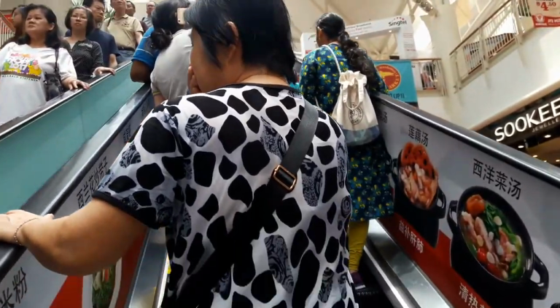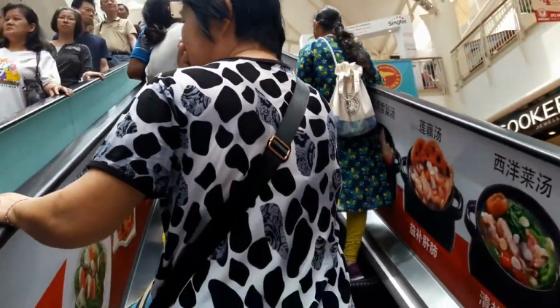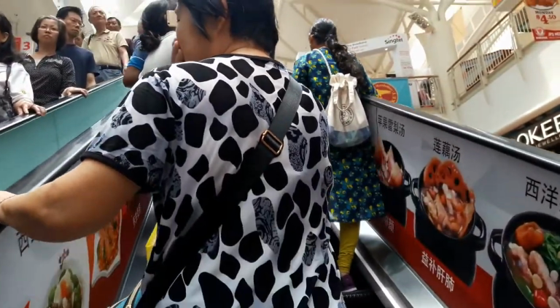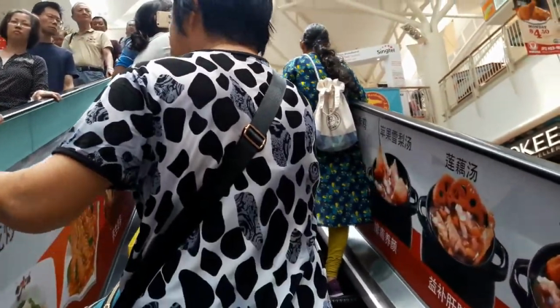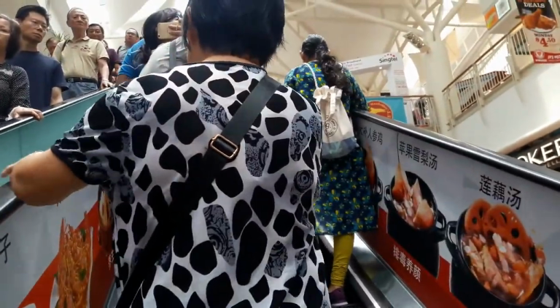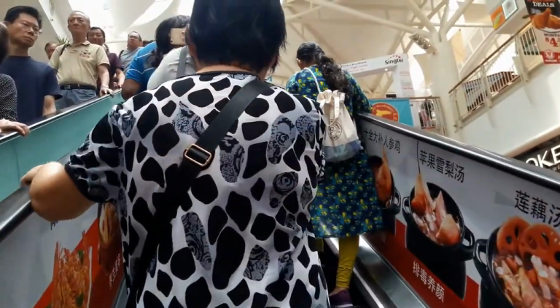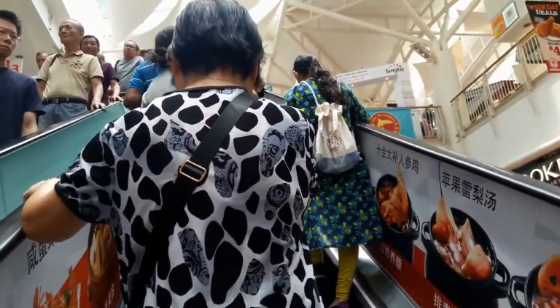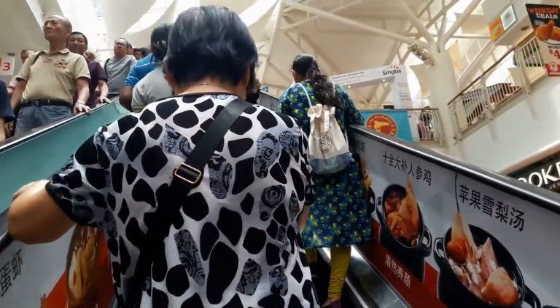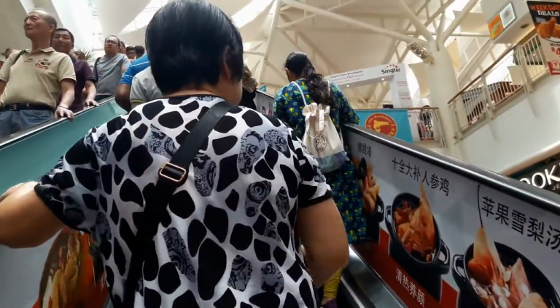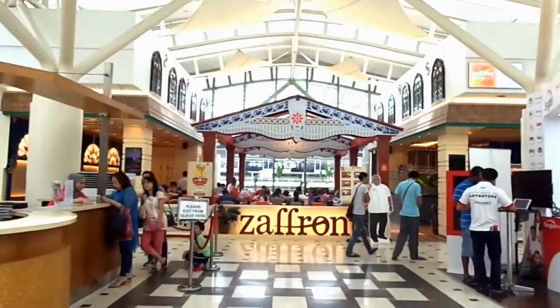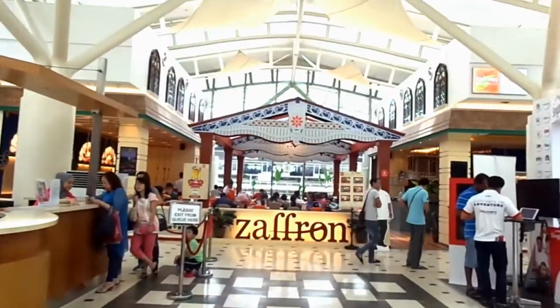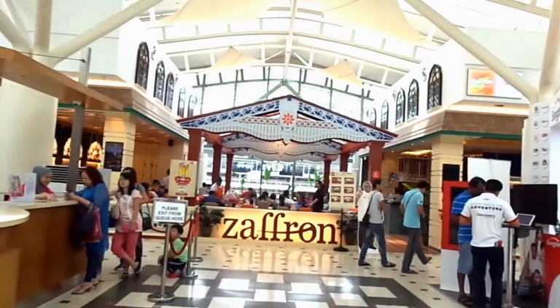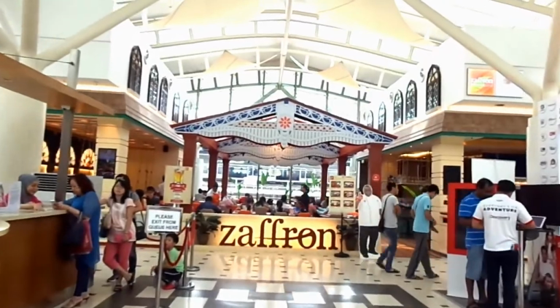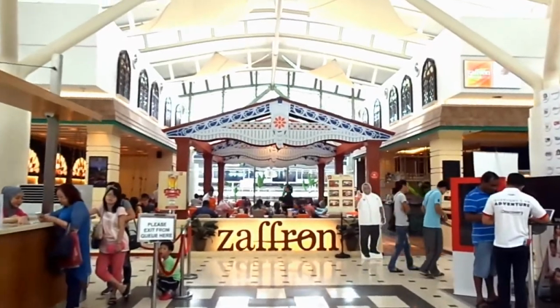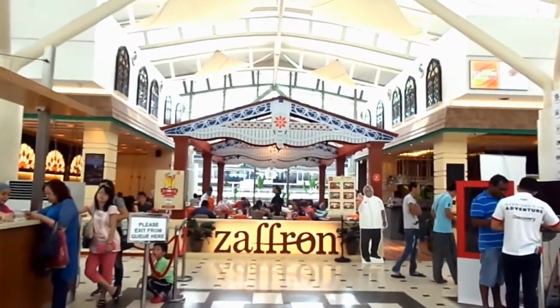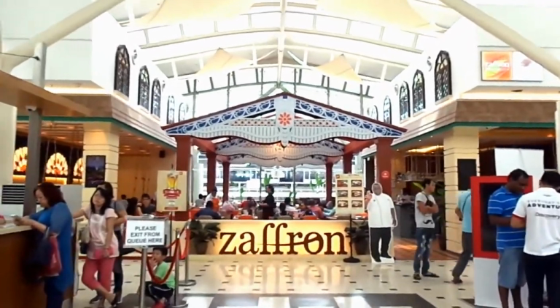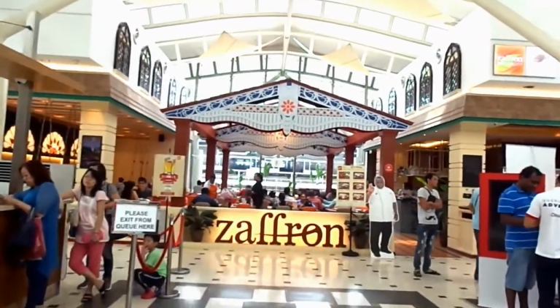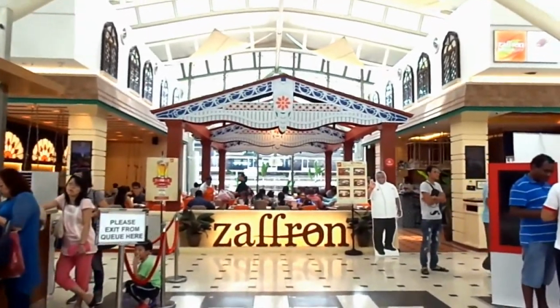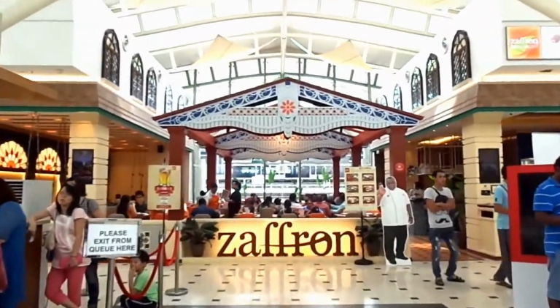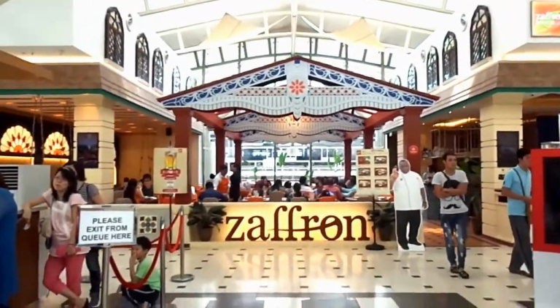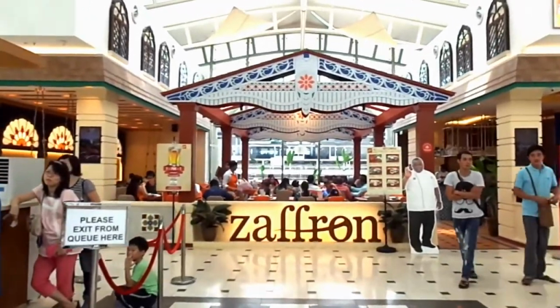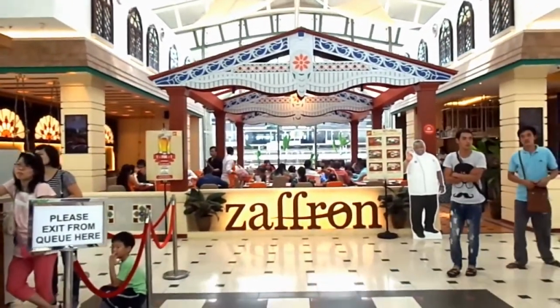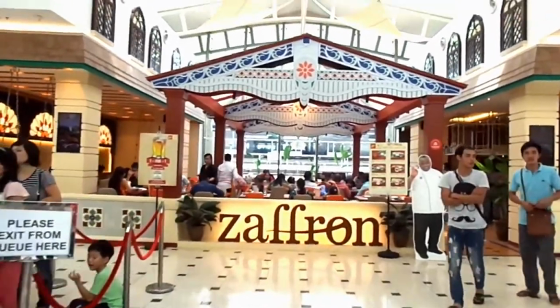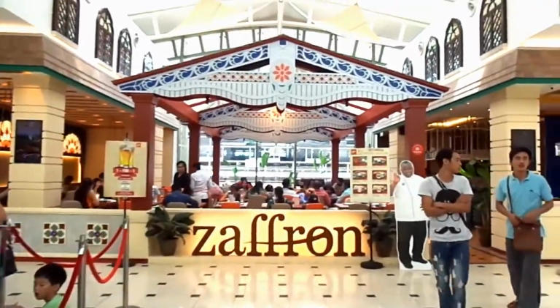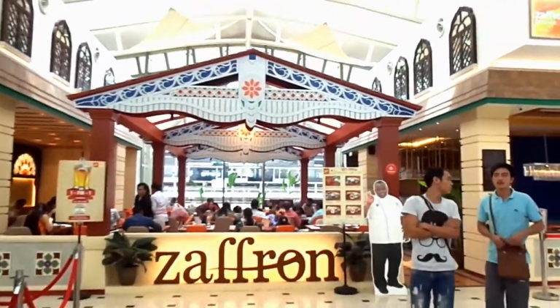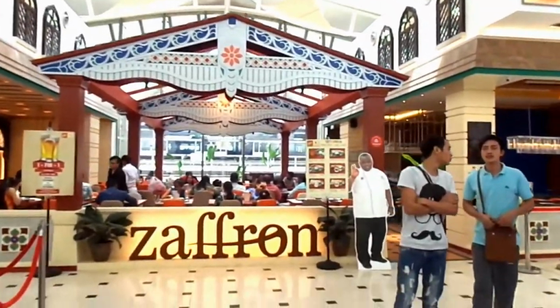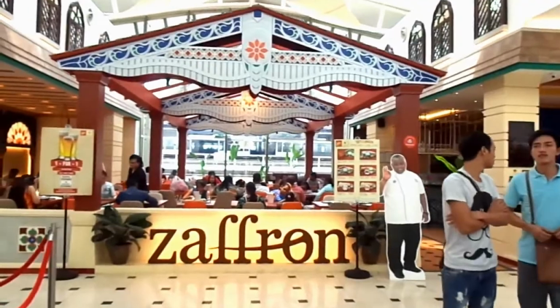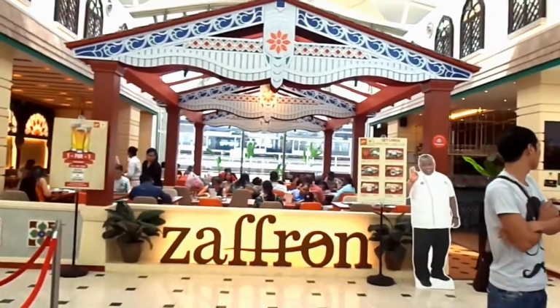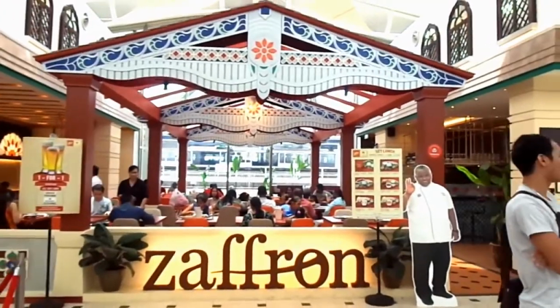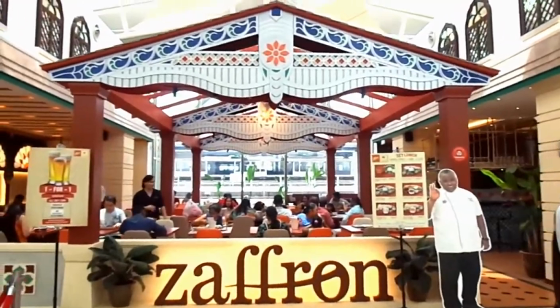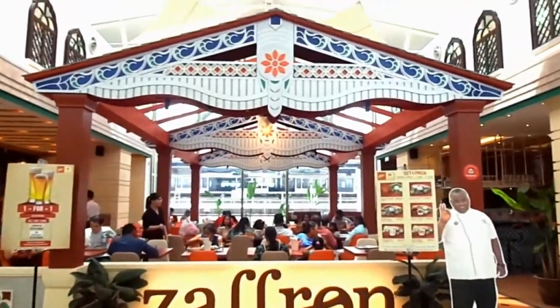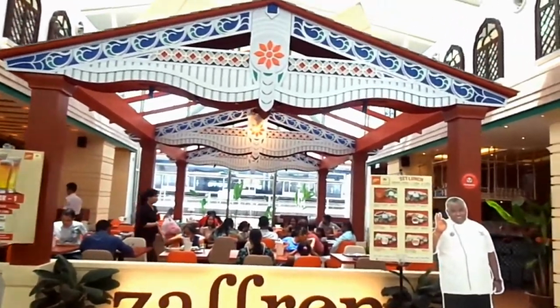So this is the Zafran restaurant, and I wonder why they have to keep Chef Damo's picture here — weird!